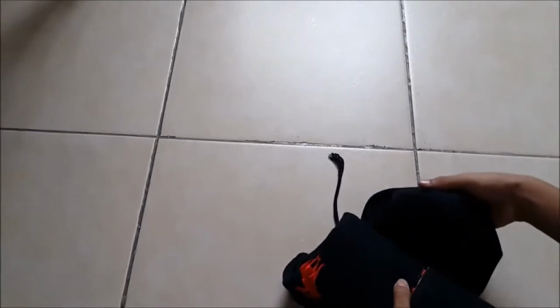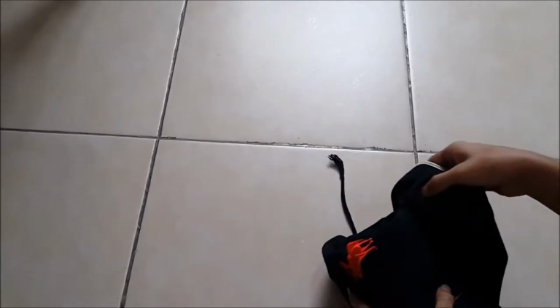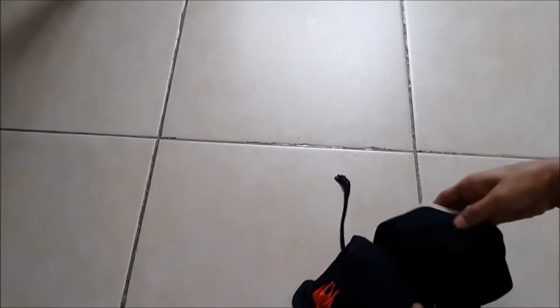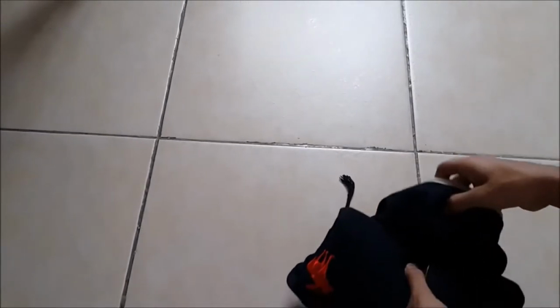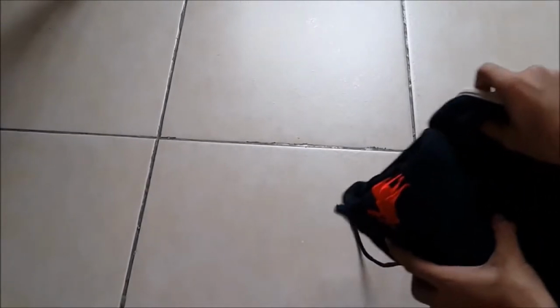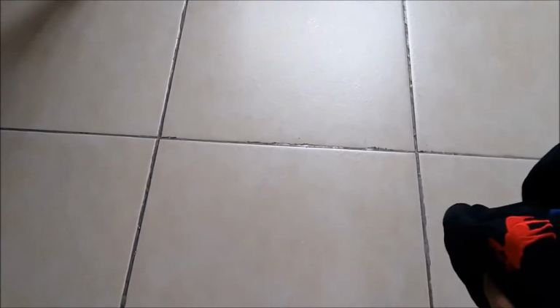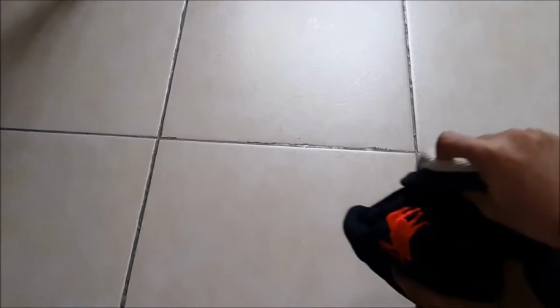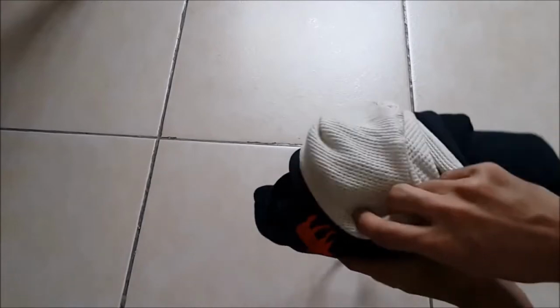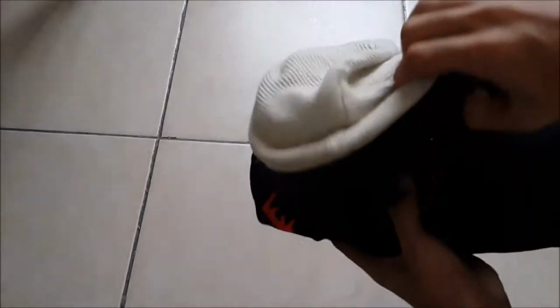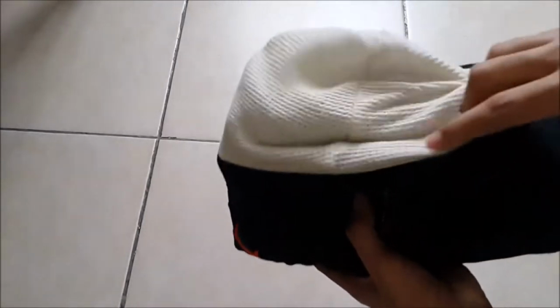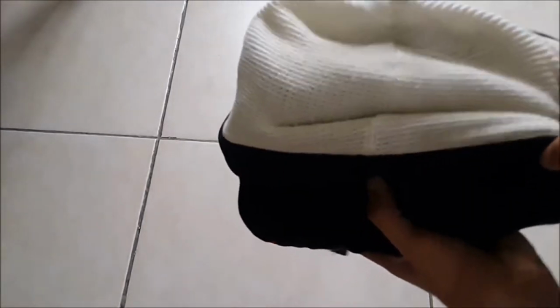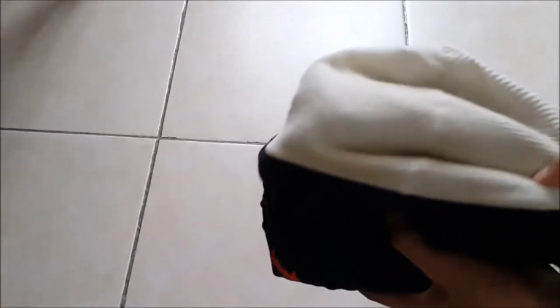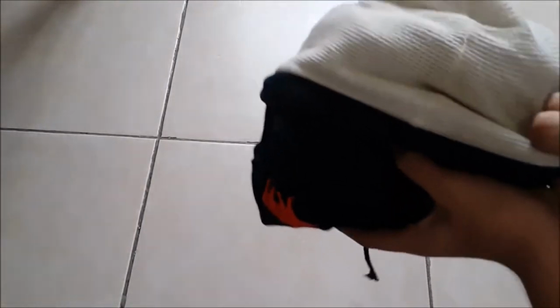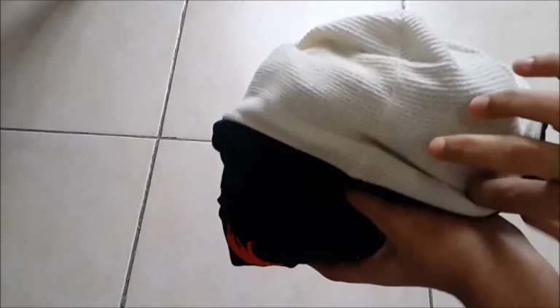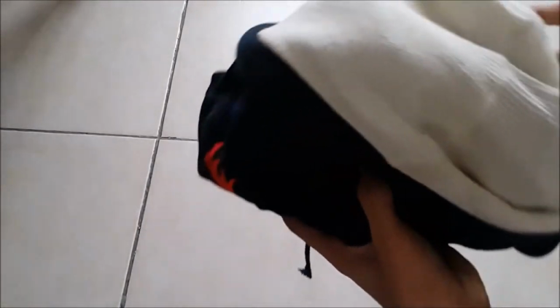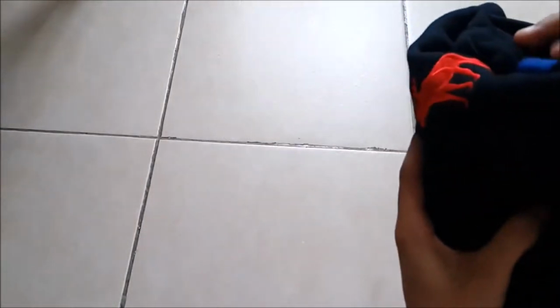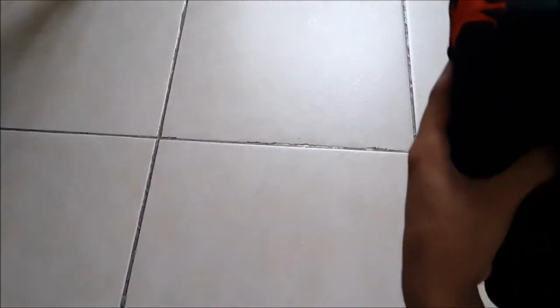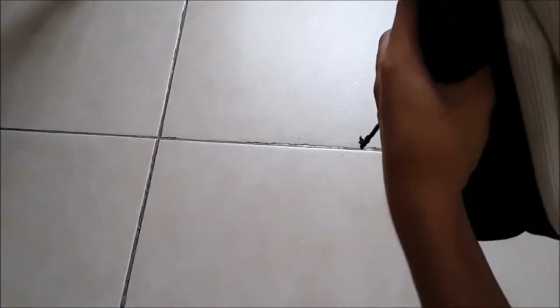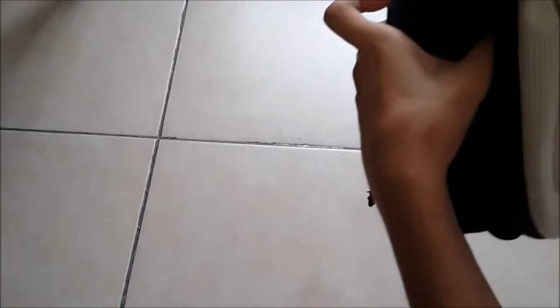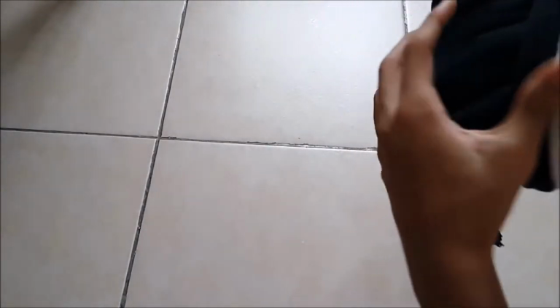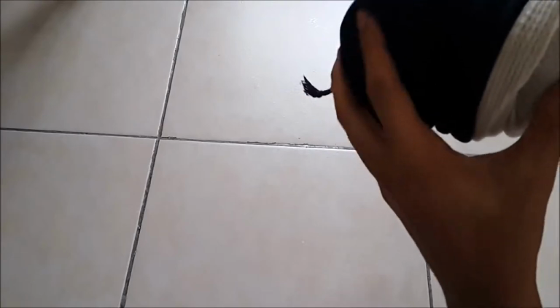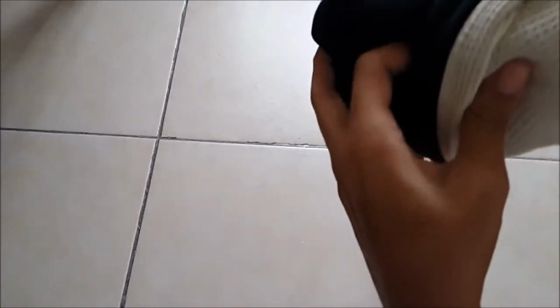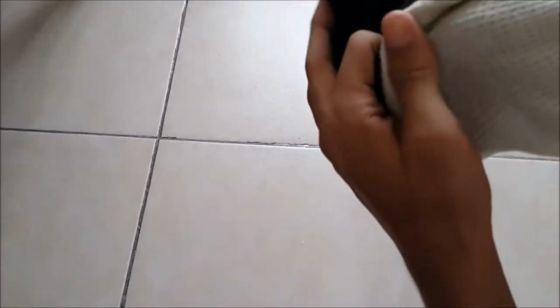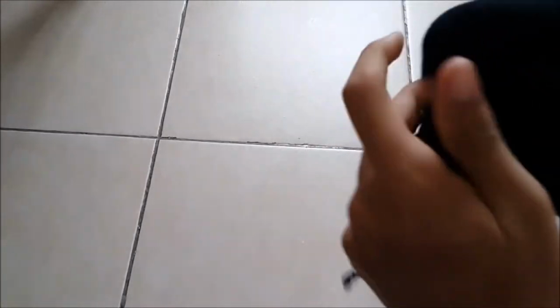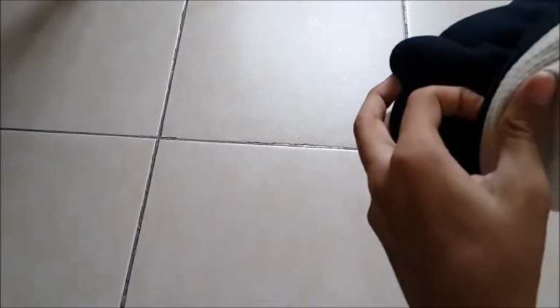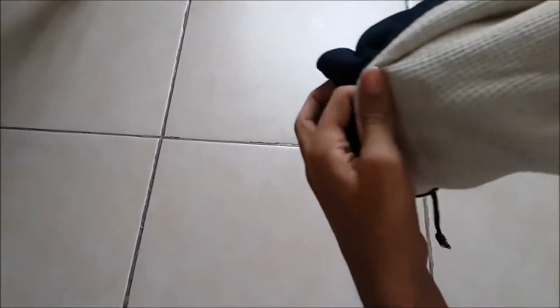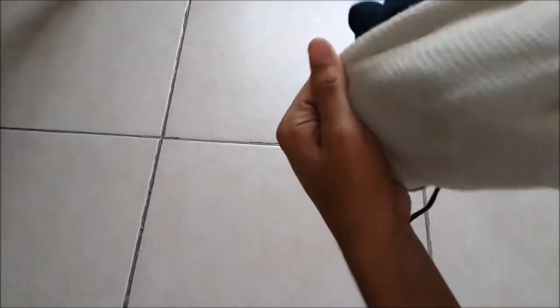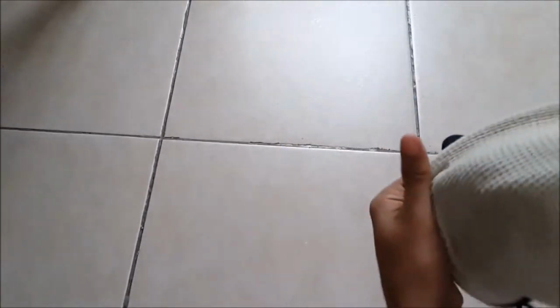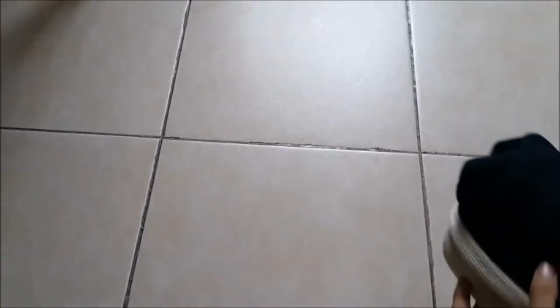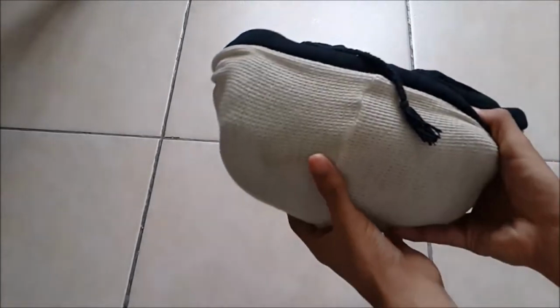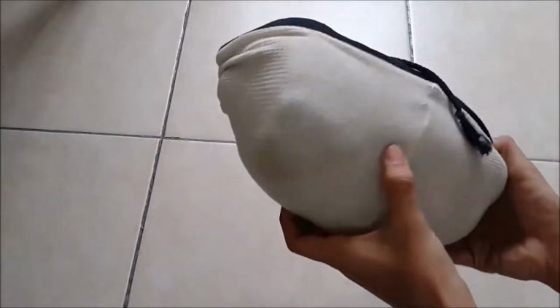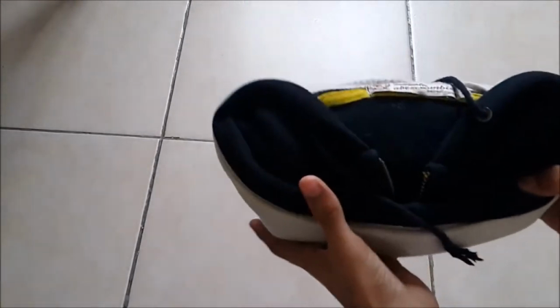Then after that, stretch the hood all over this, and then you get like this.